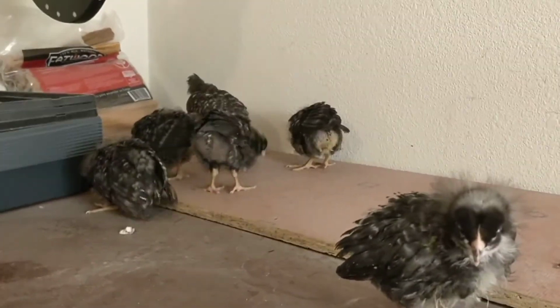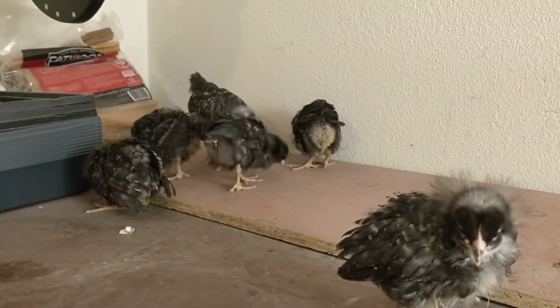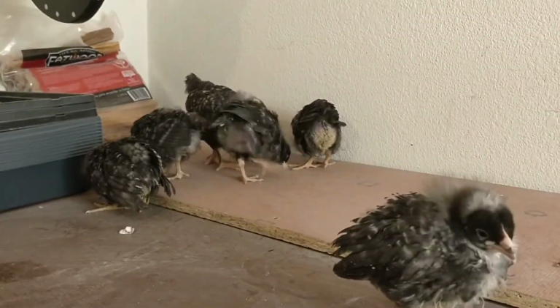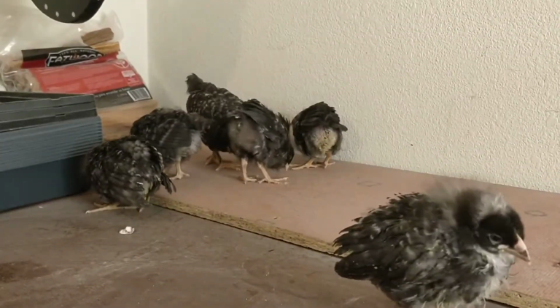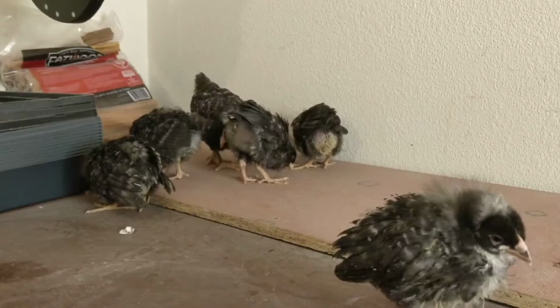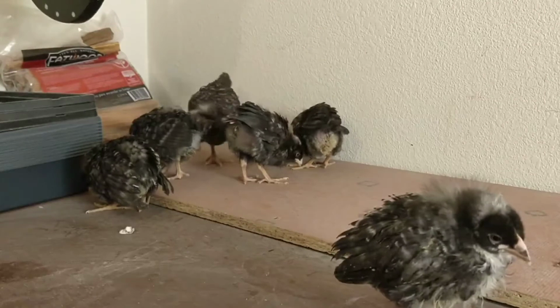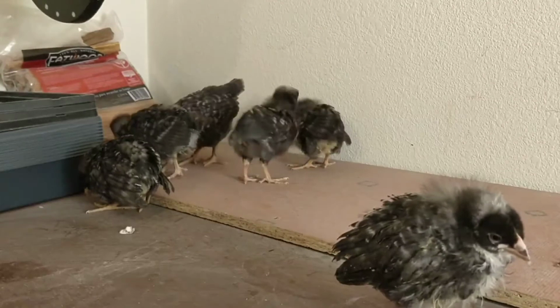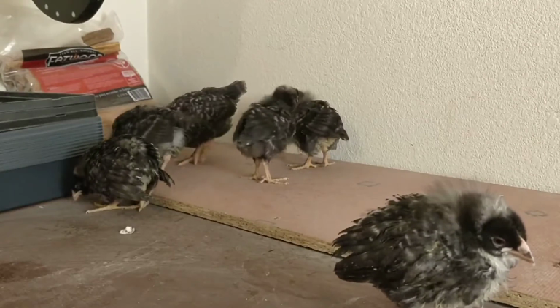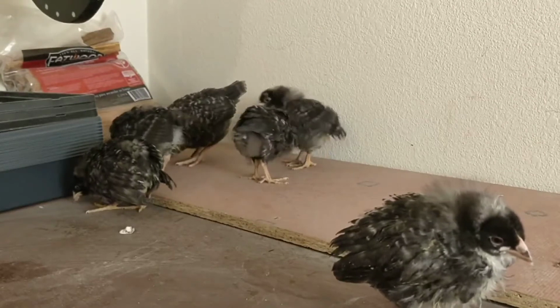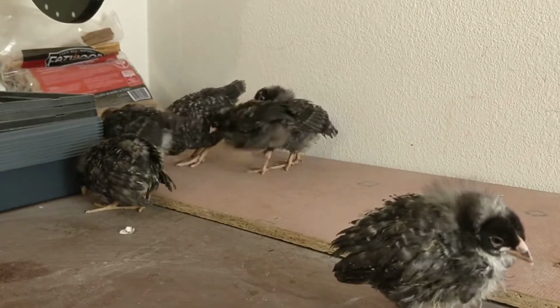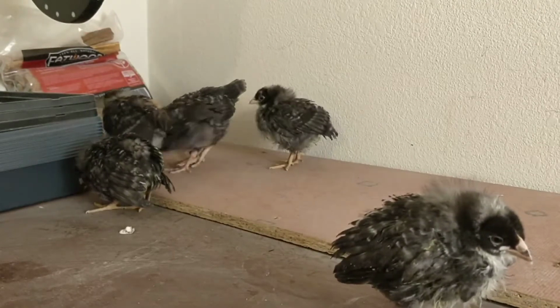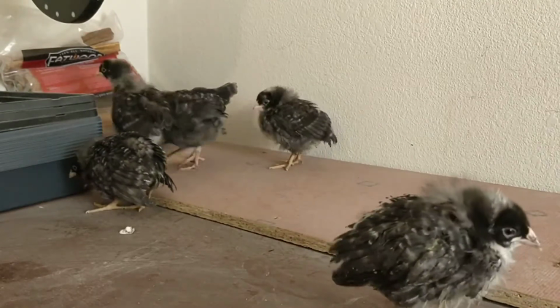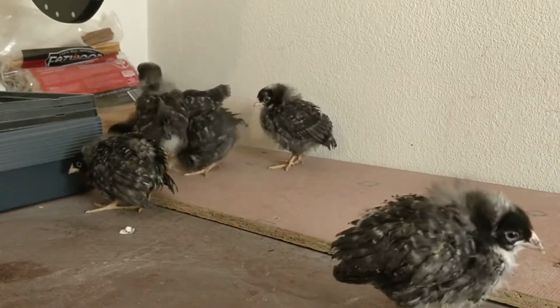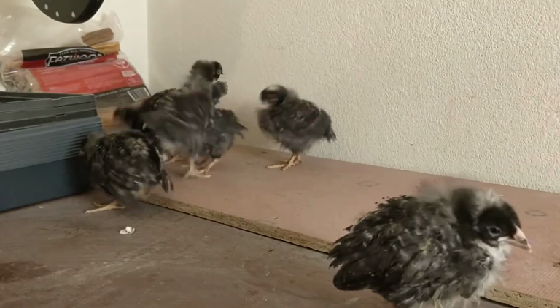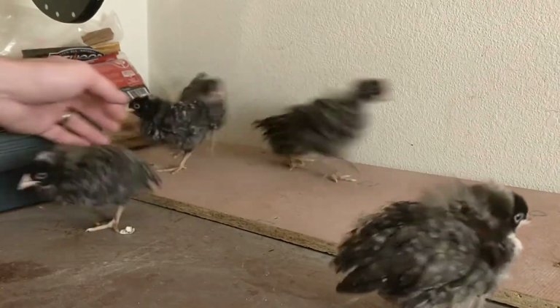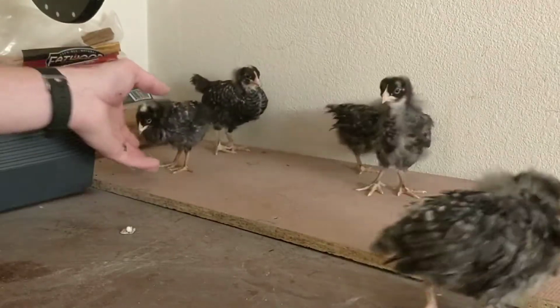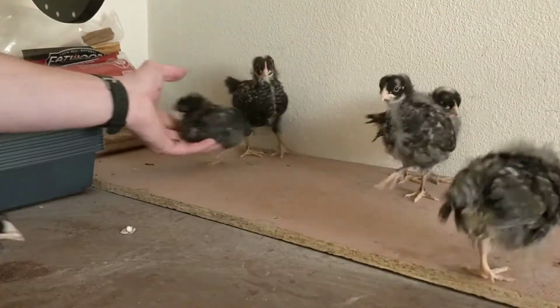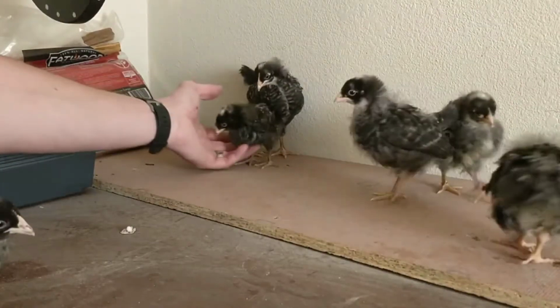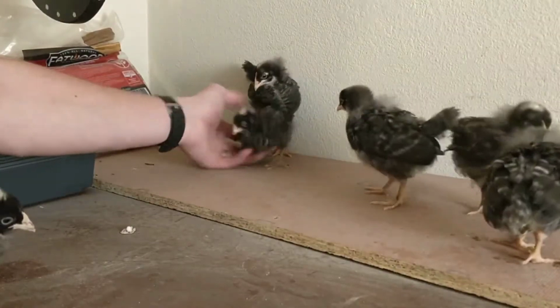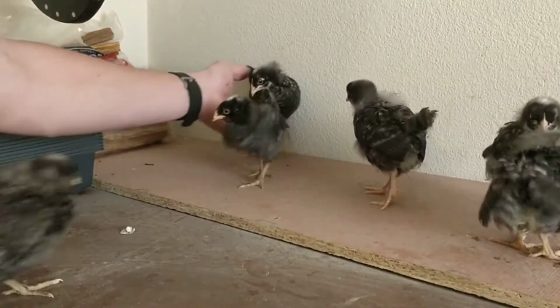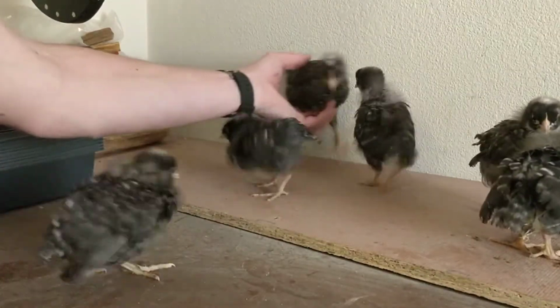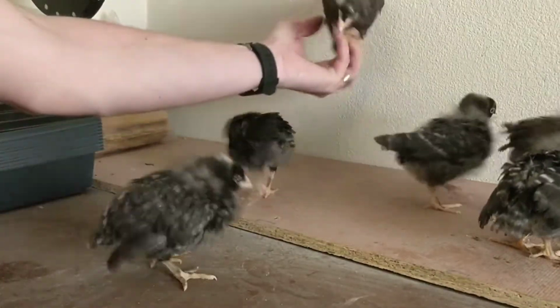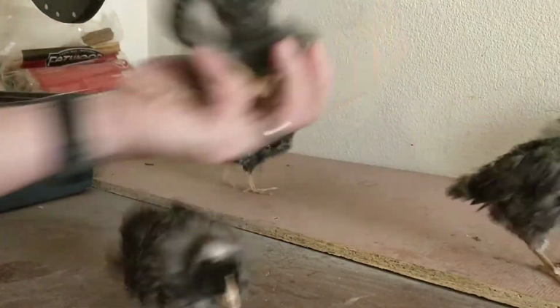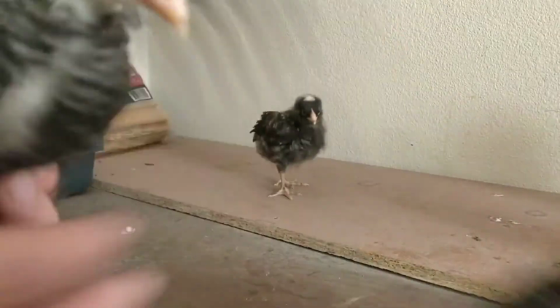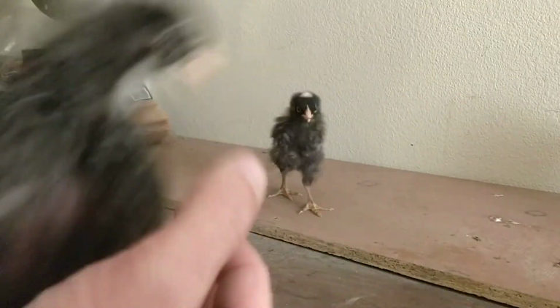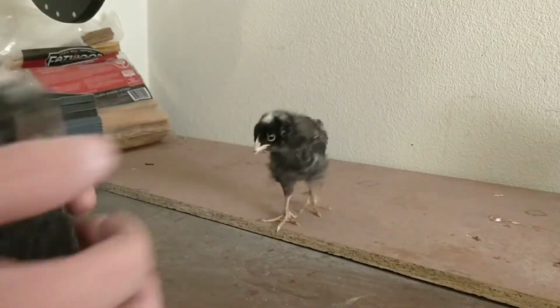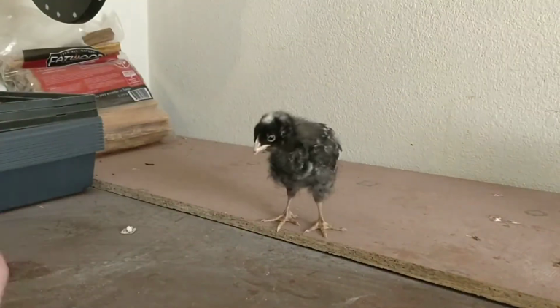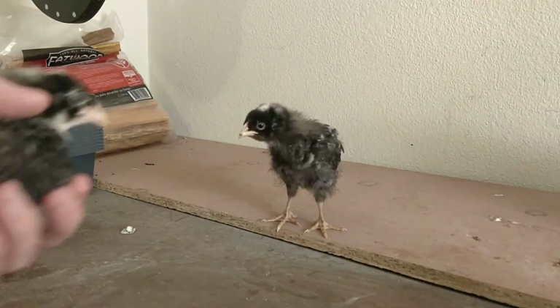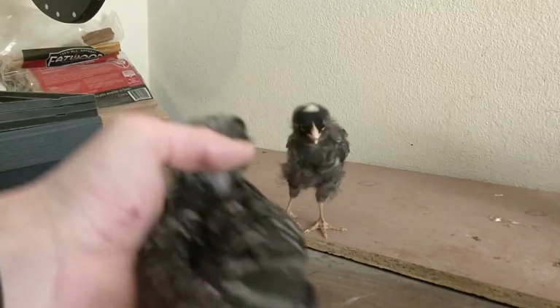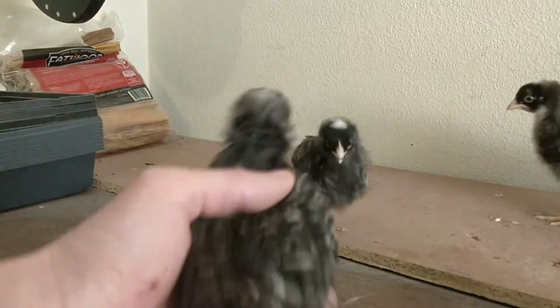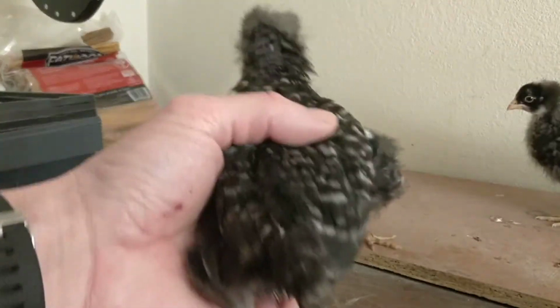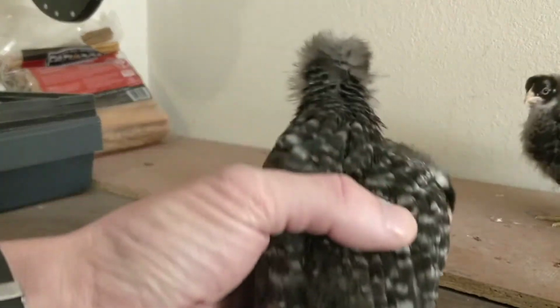But at four weeks old you can see that these birds are definitely starting to show their barring pattern. If we take a closer look at one of them here, we can see this barring pattern is definitely showing up.